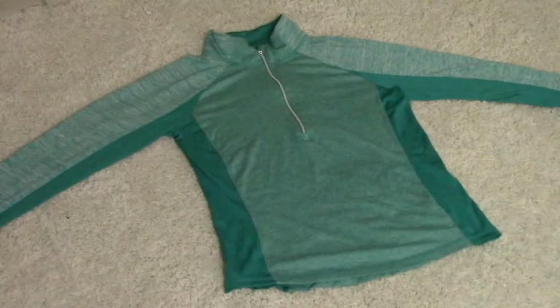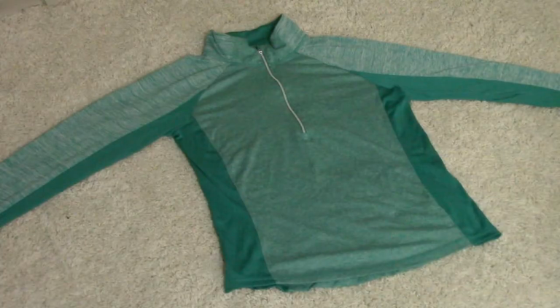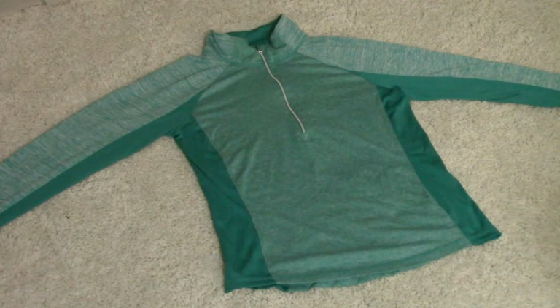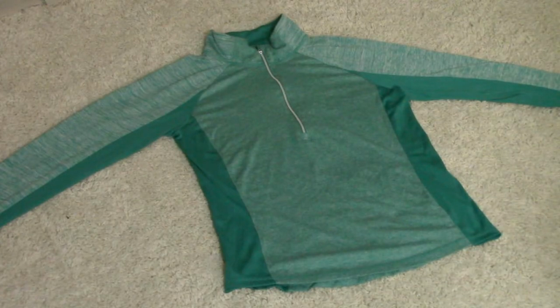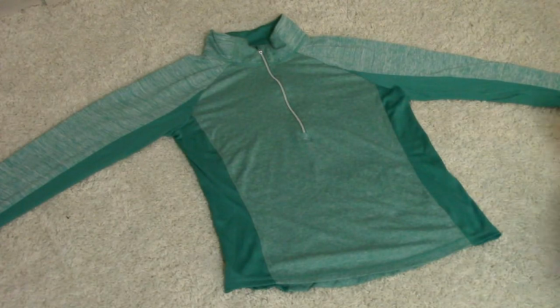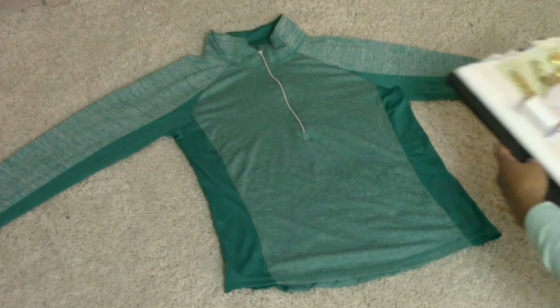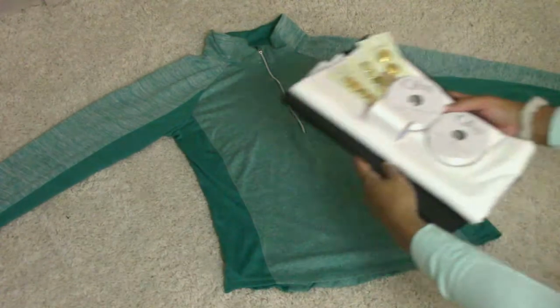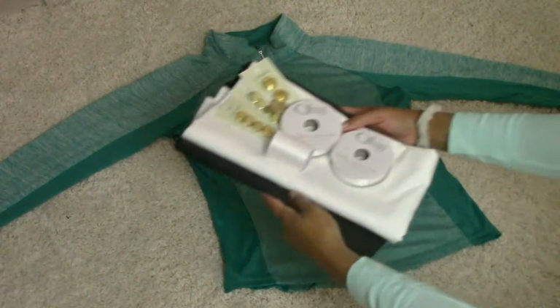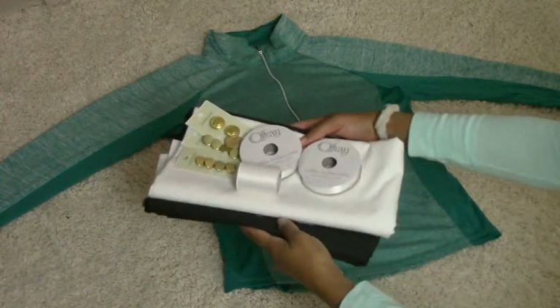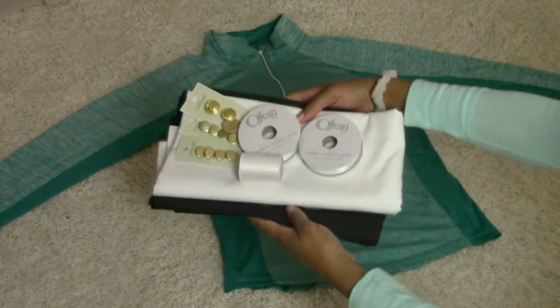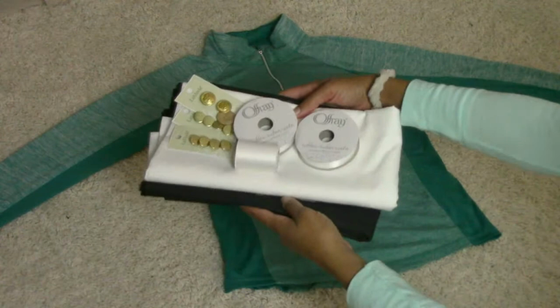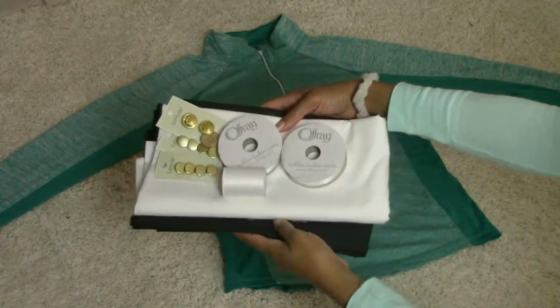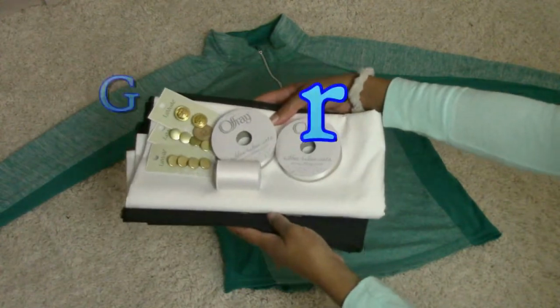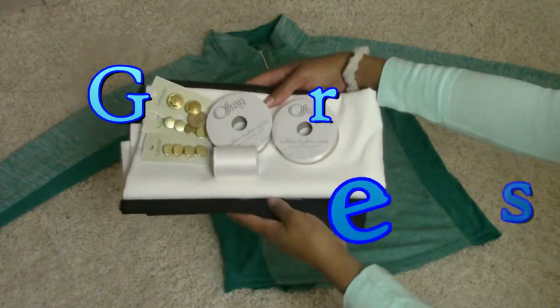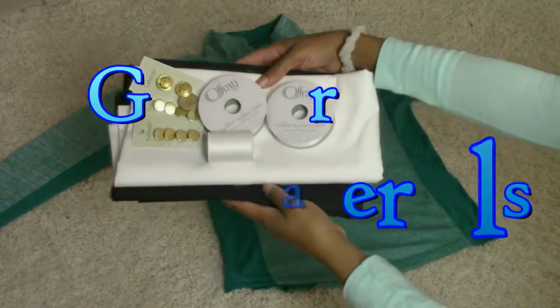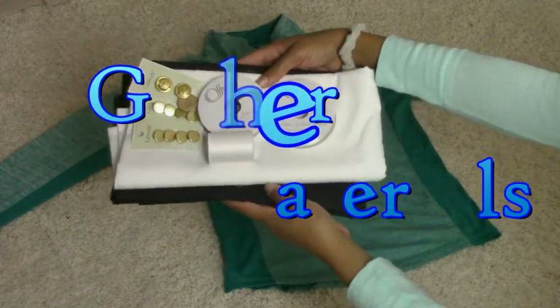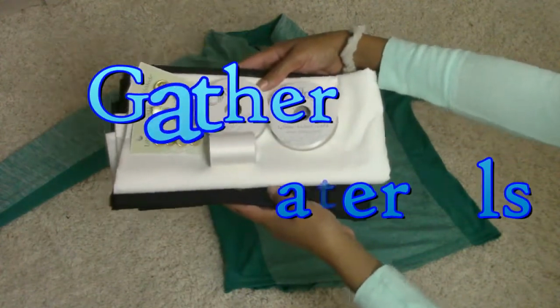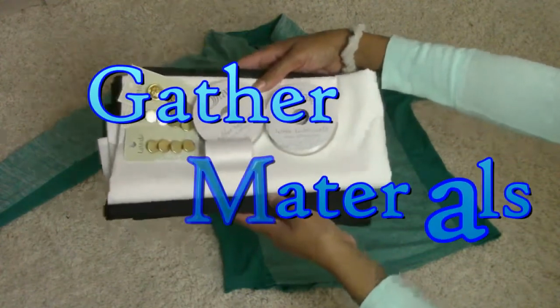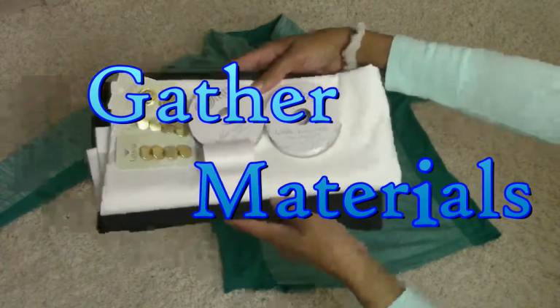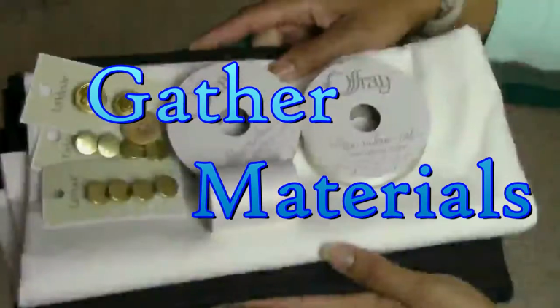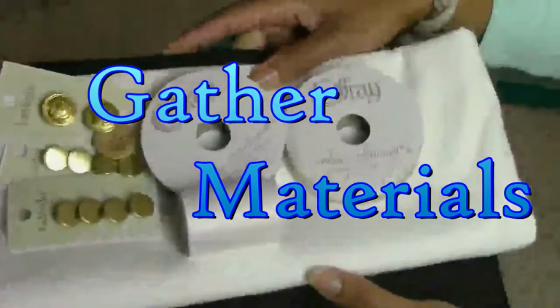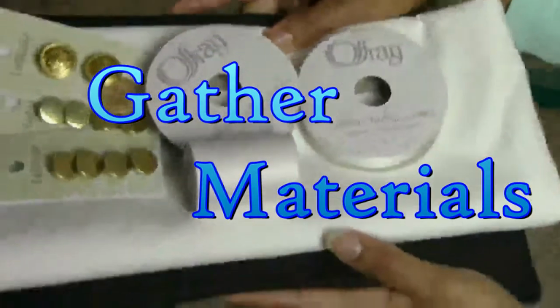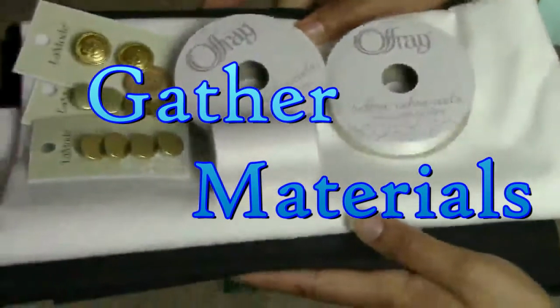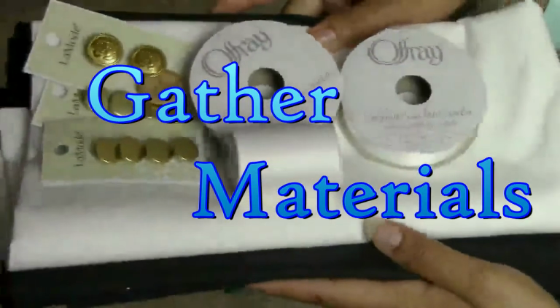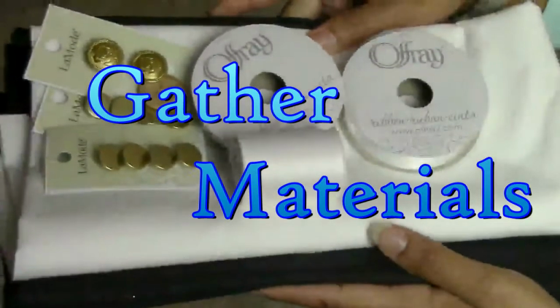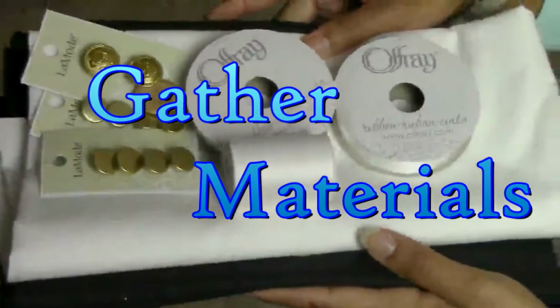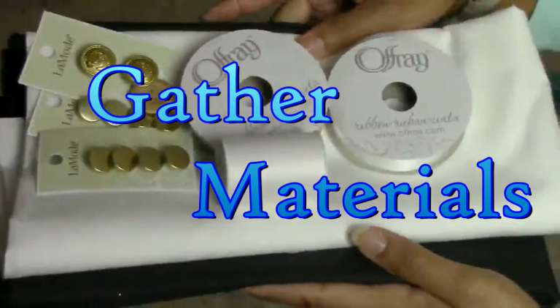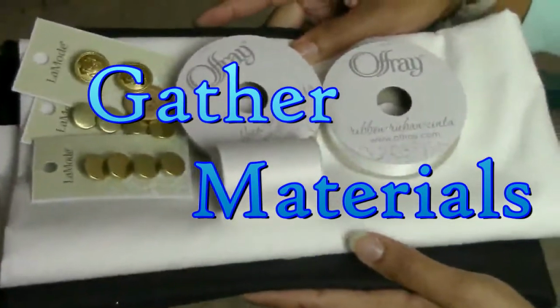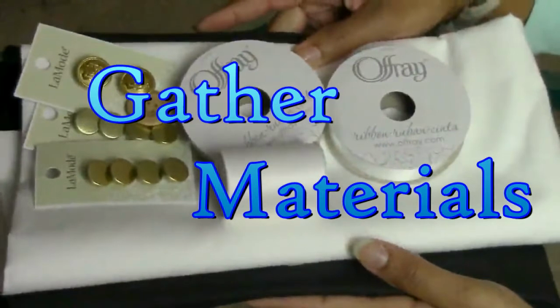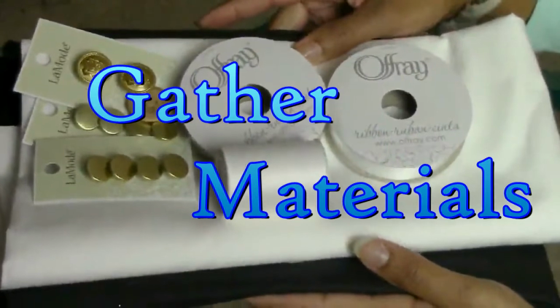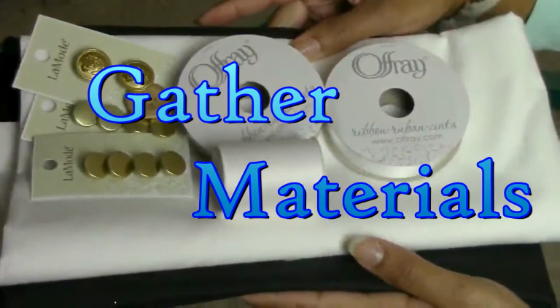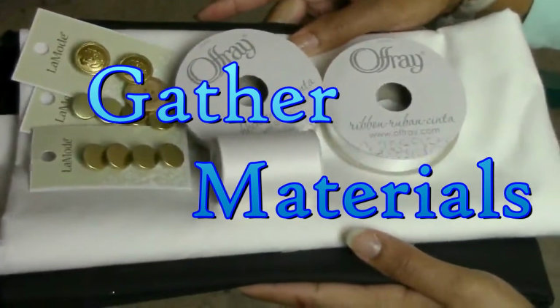To get started, you will need a runner track base top. You're gonna need some fabrics, some buttons, some ribbons, and the right type of threading for this project.